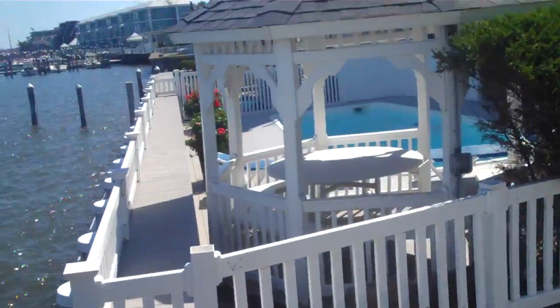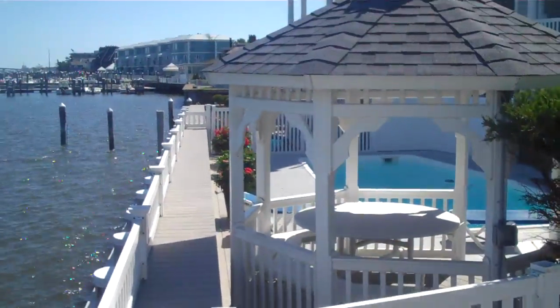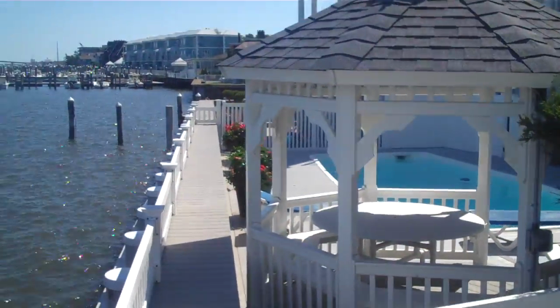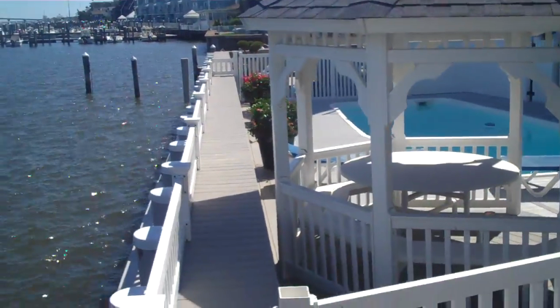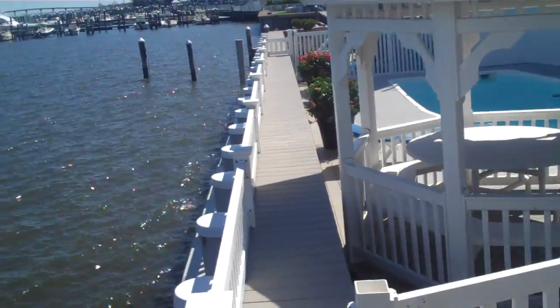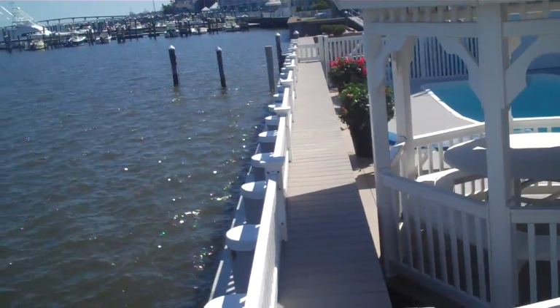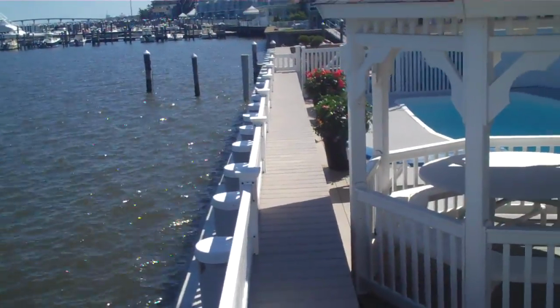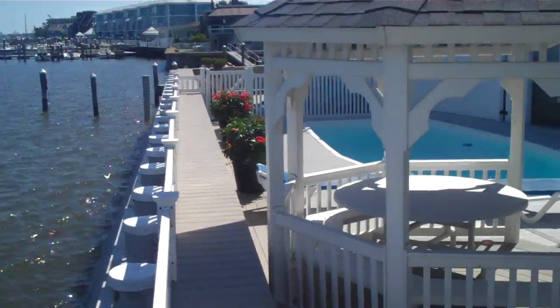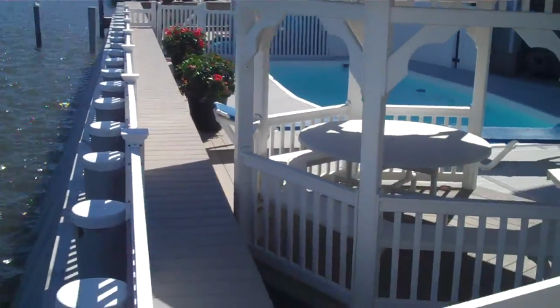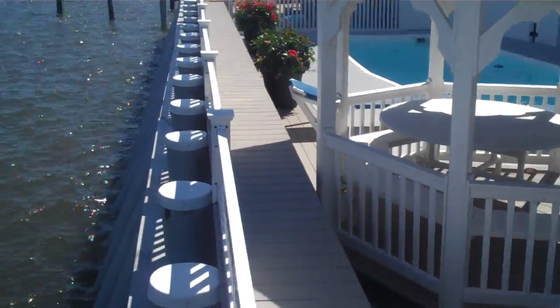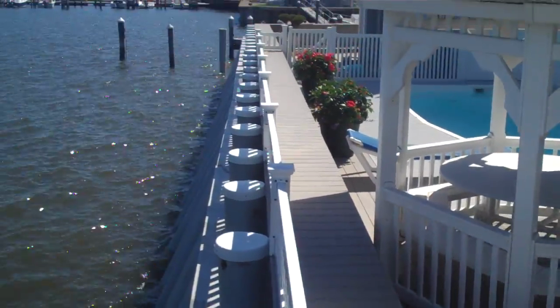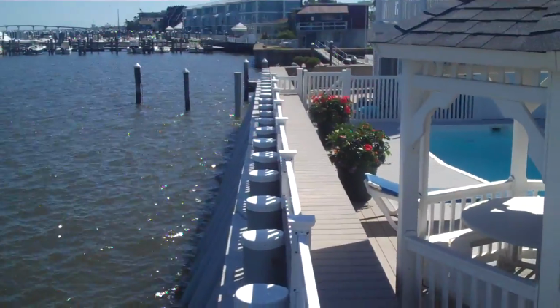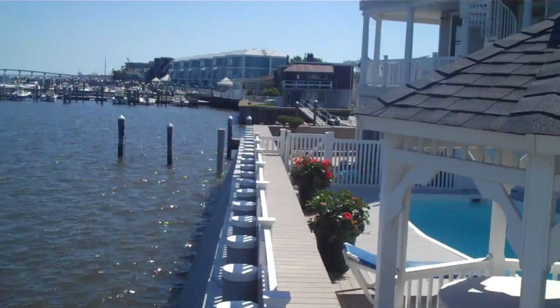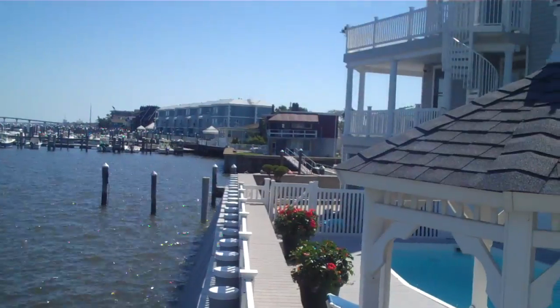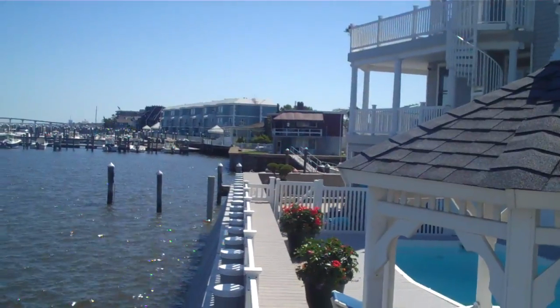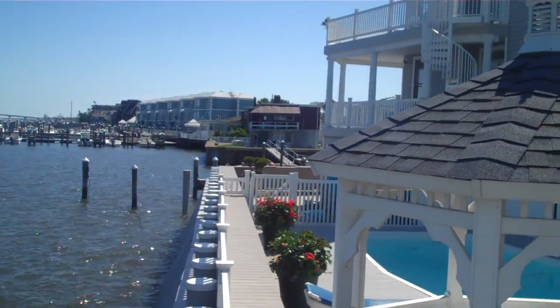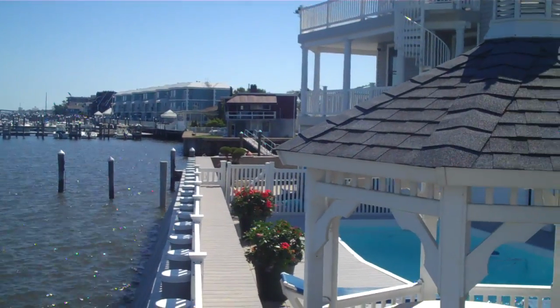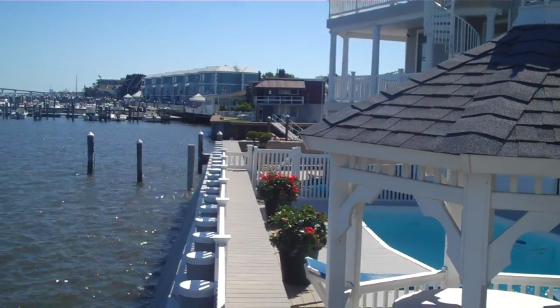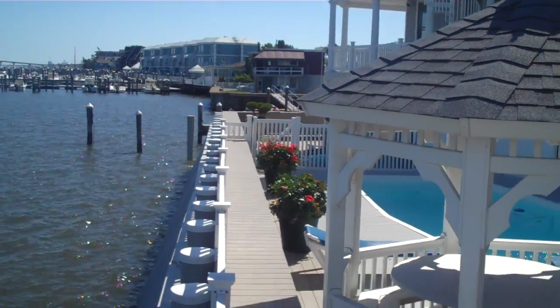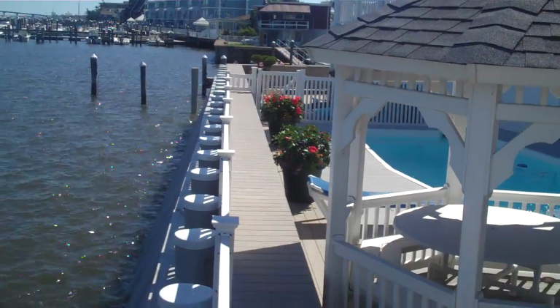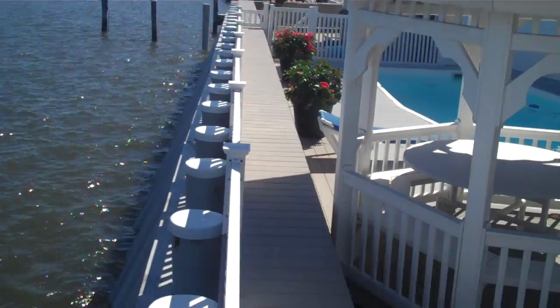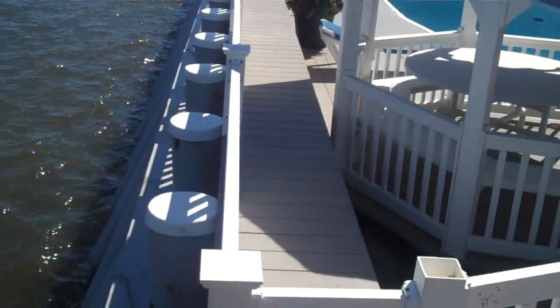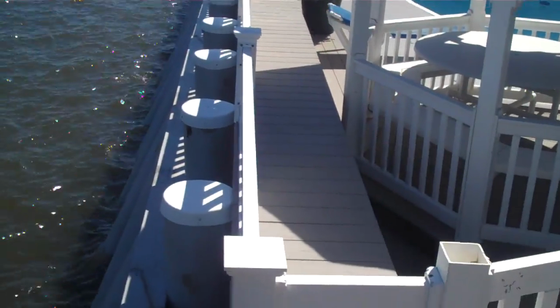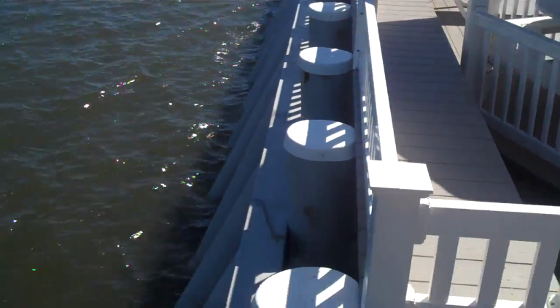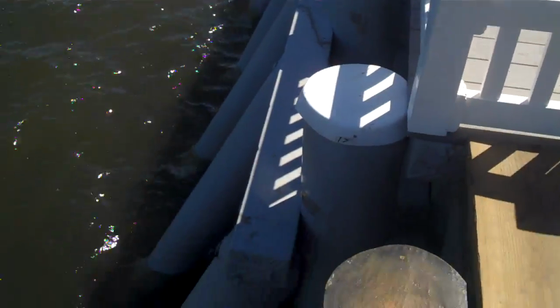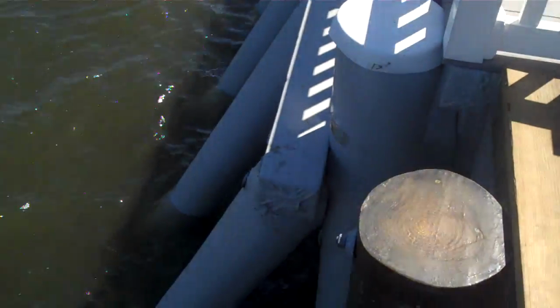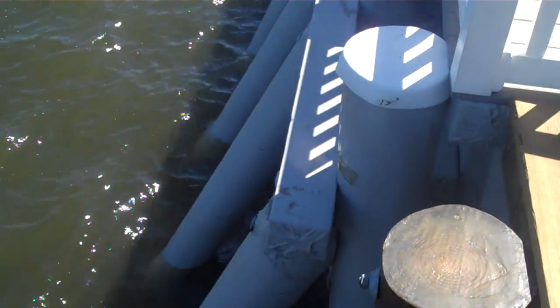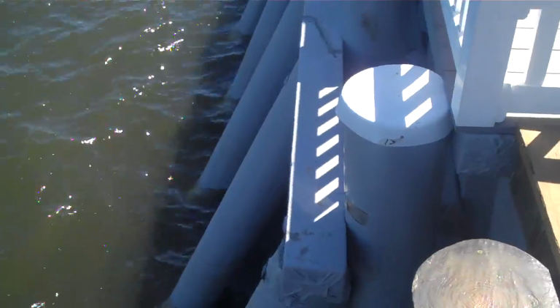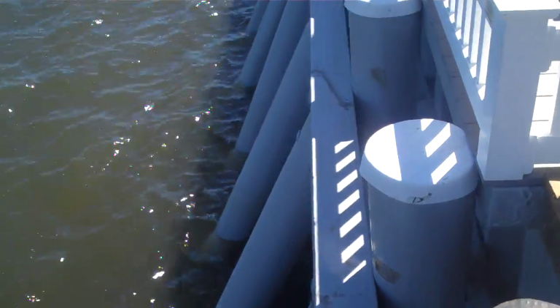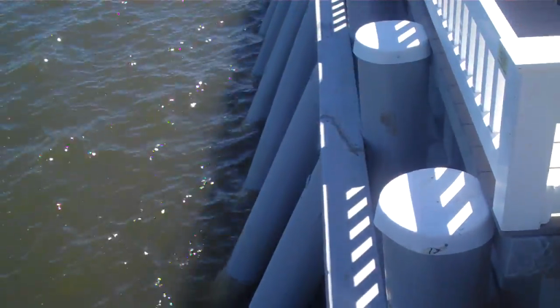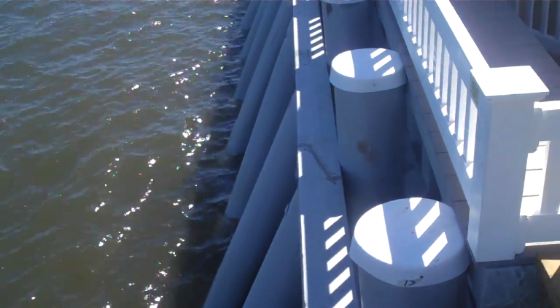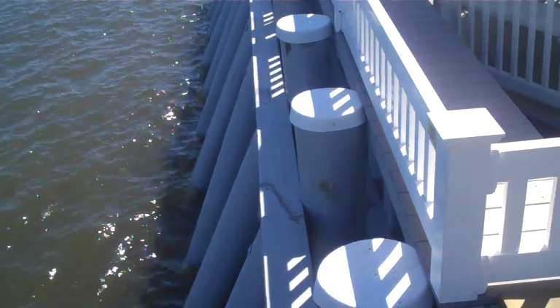140 foot of residential bulkhead here. The batter poles all out in front. See the batter poles.